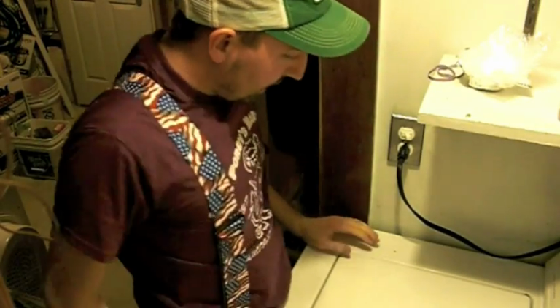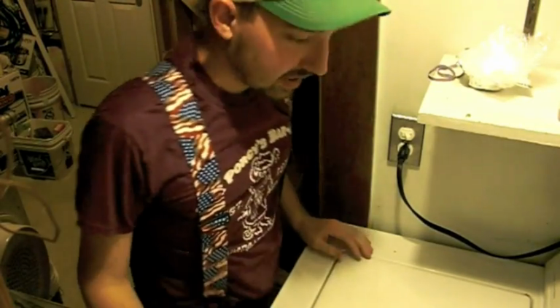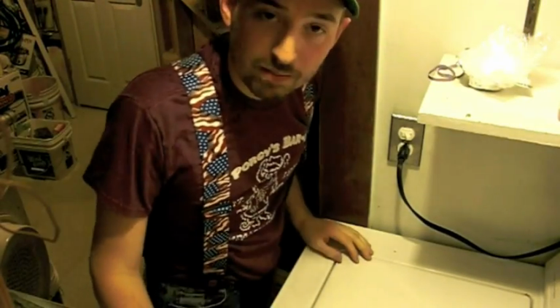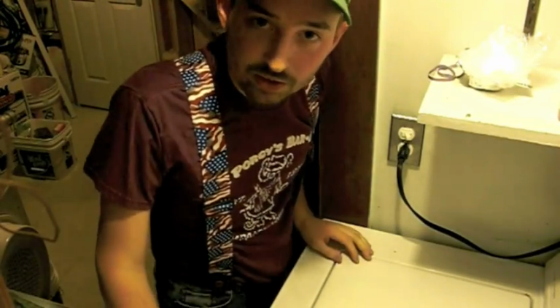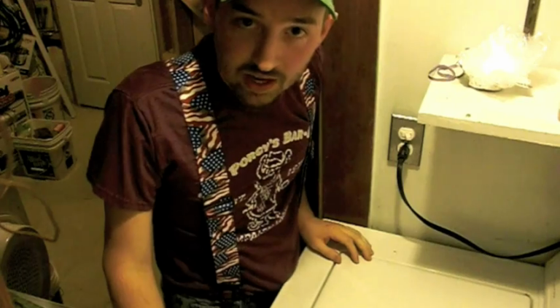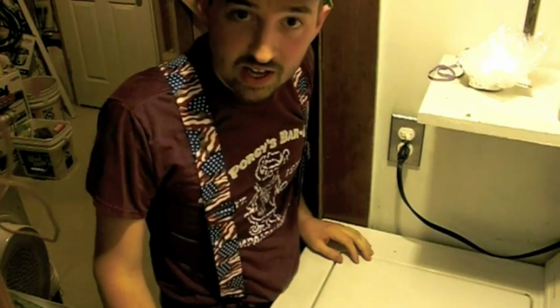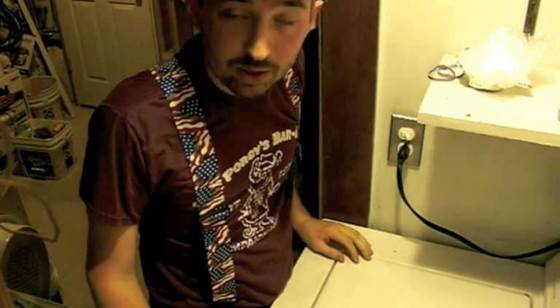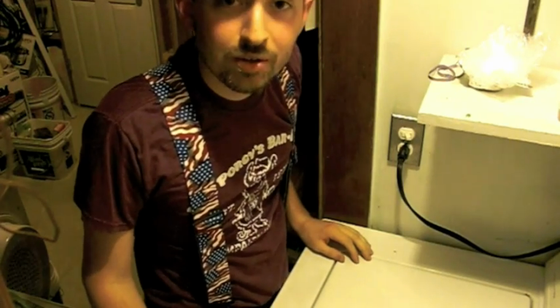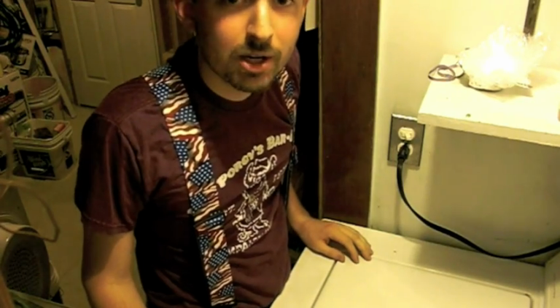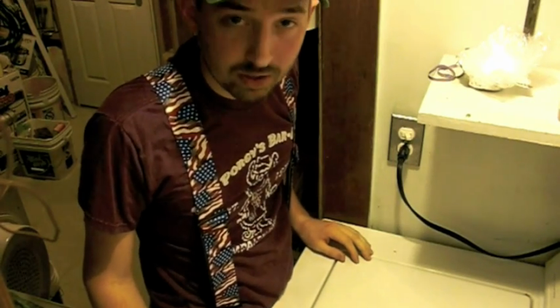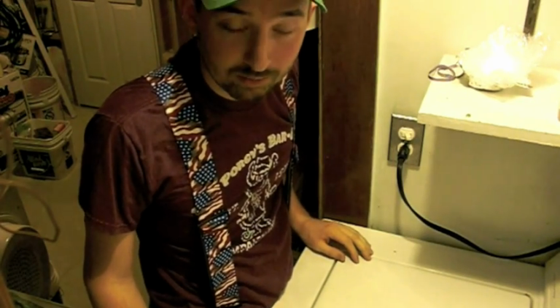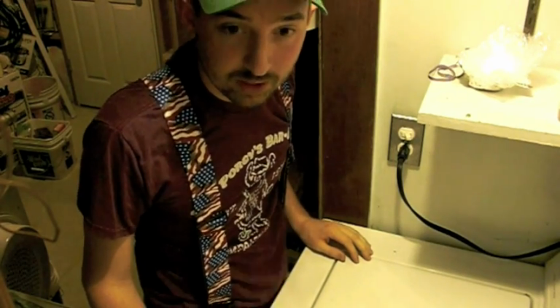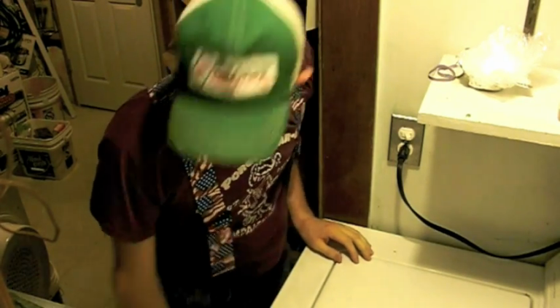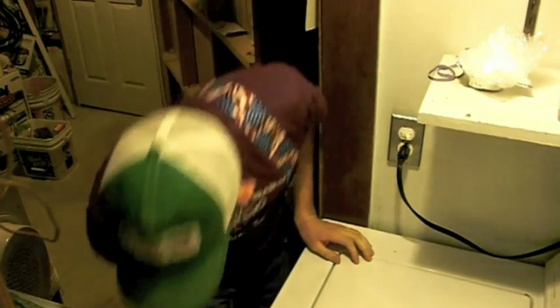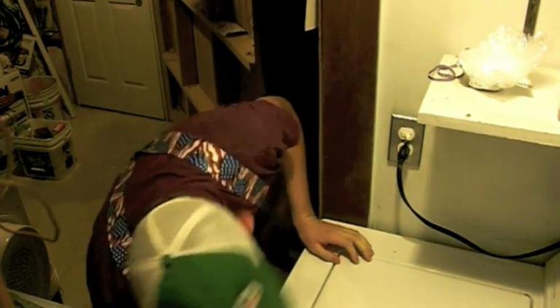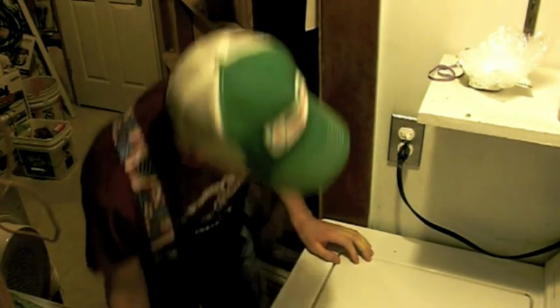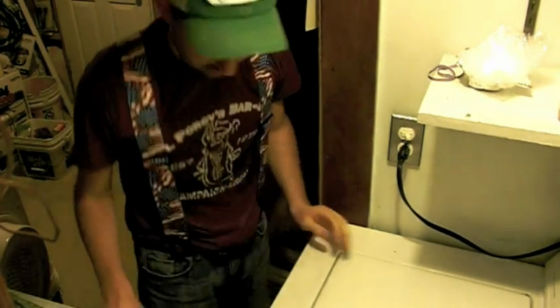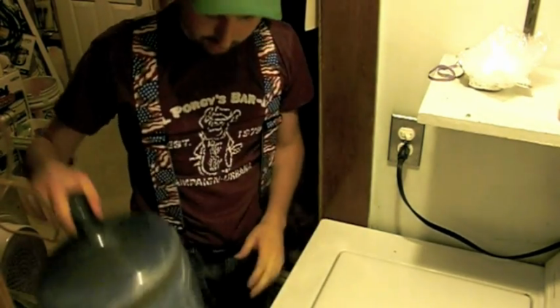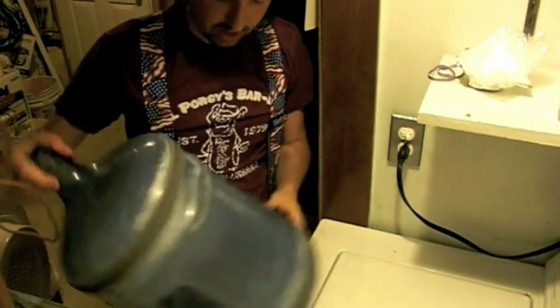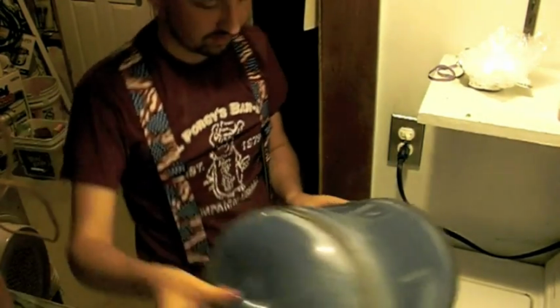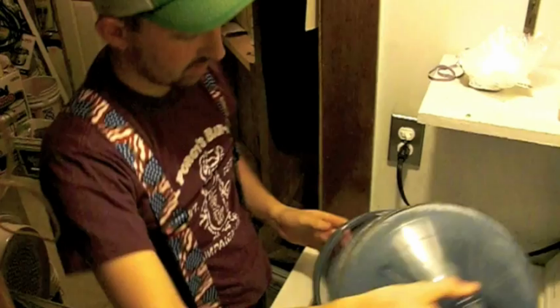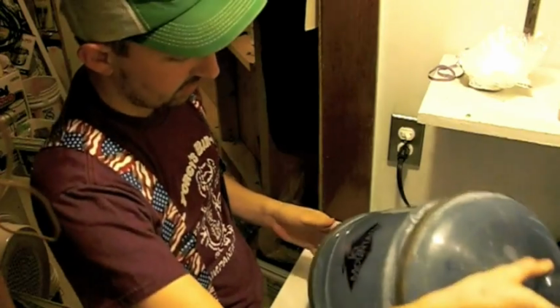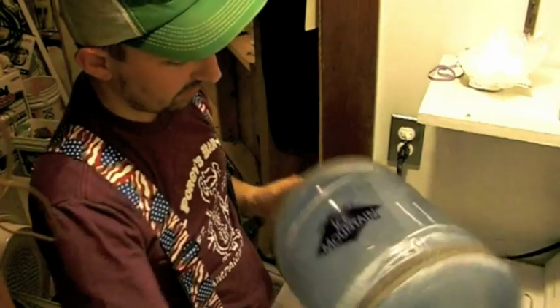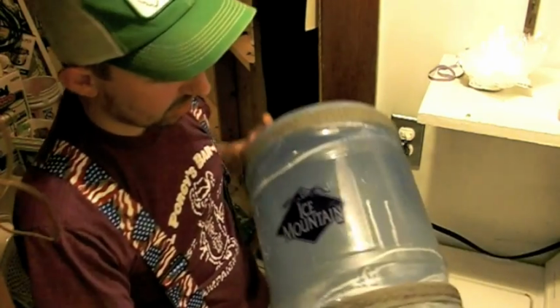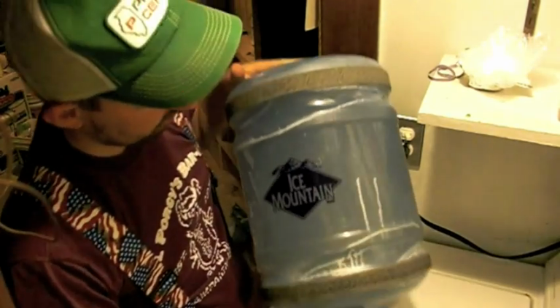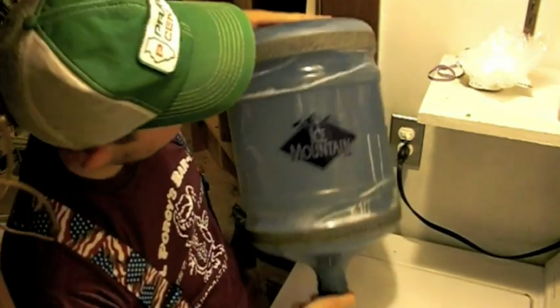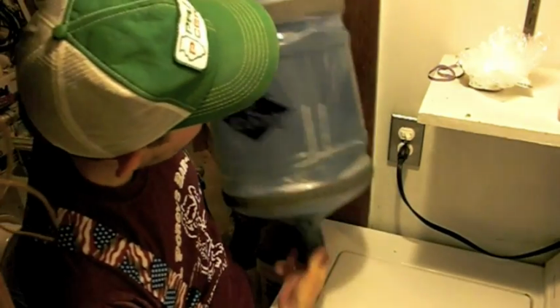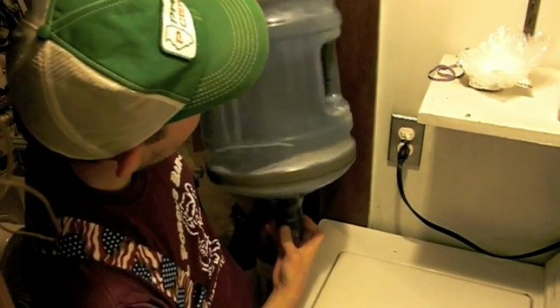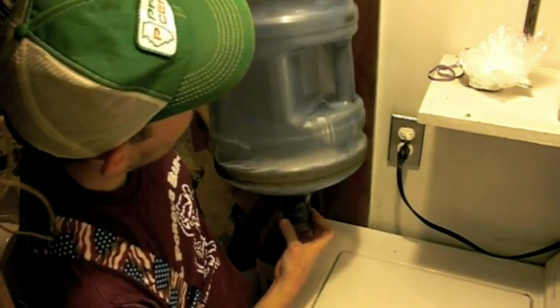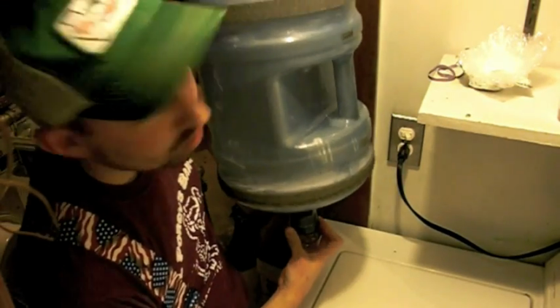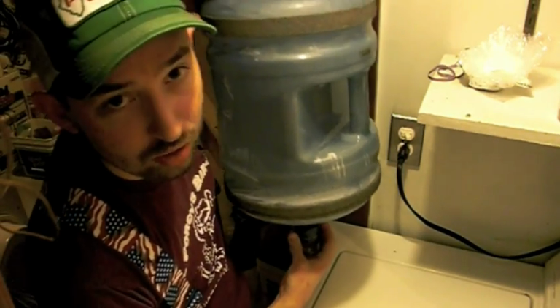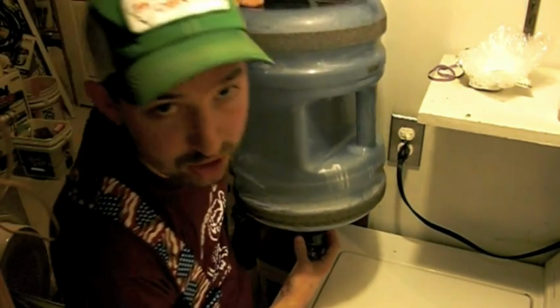Today is December 1st, 2009, and I'm going to show you how to make a rock tumbler. First, you need a 5-gallon water cooler jug.